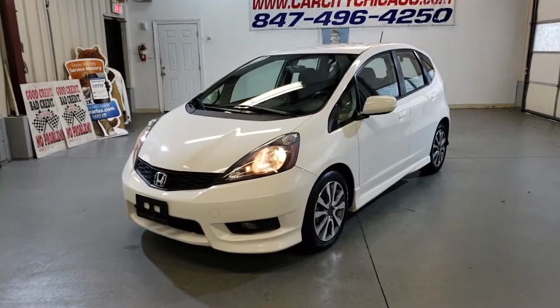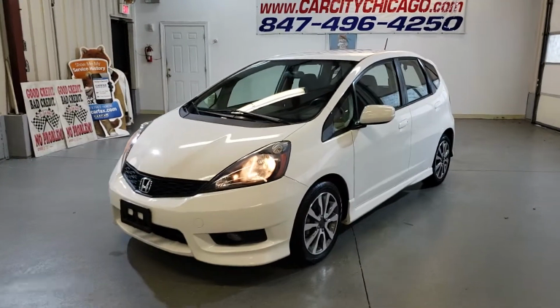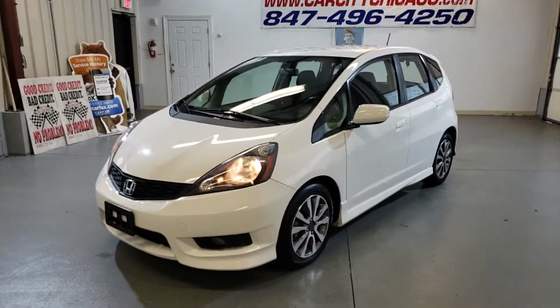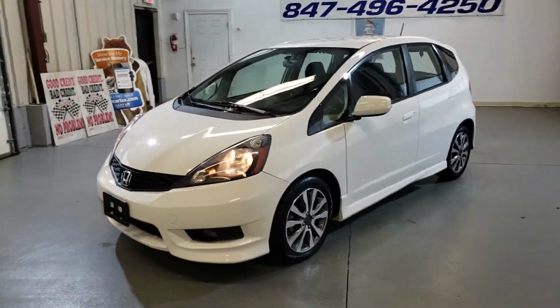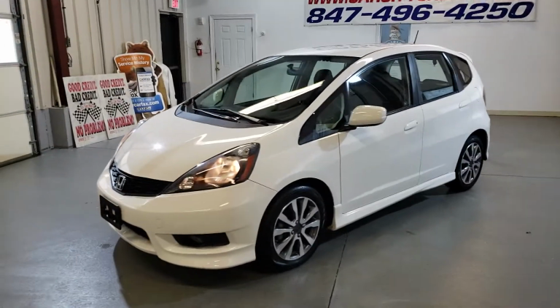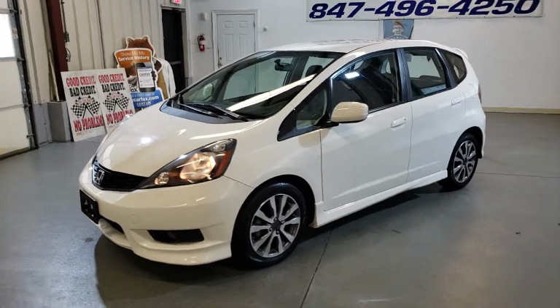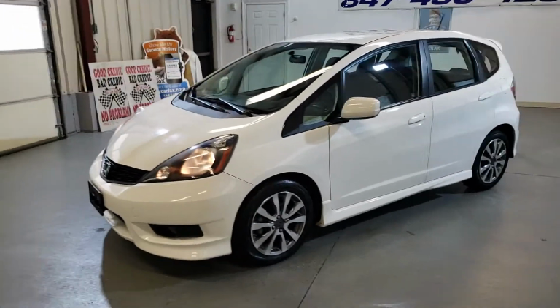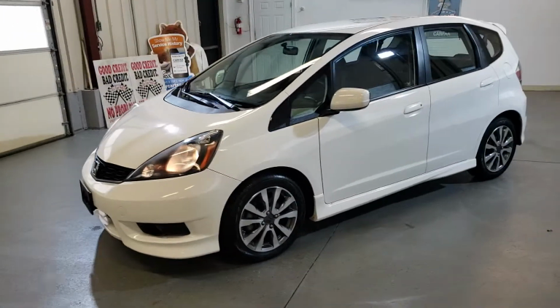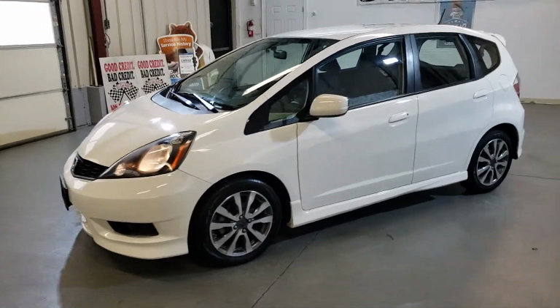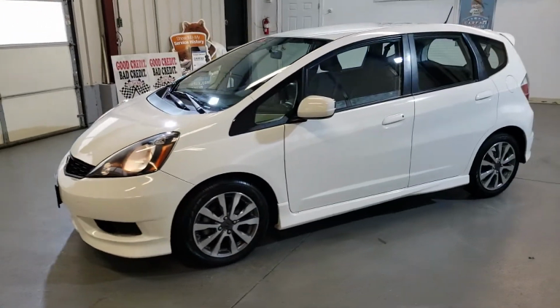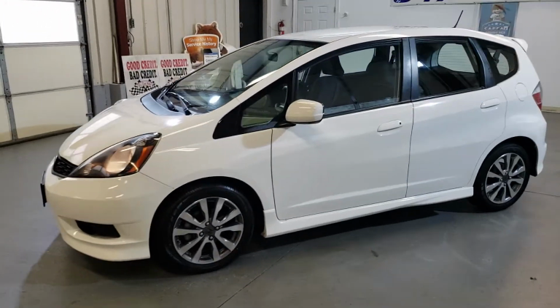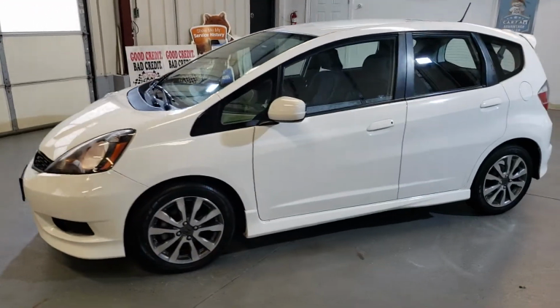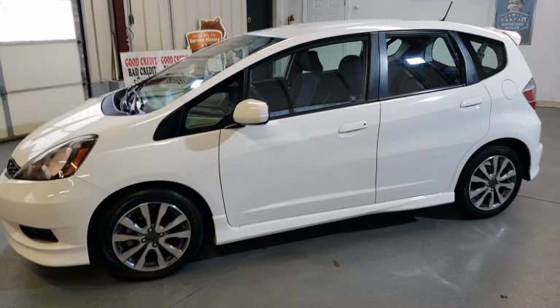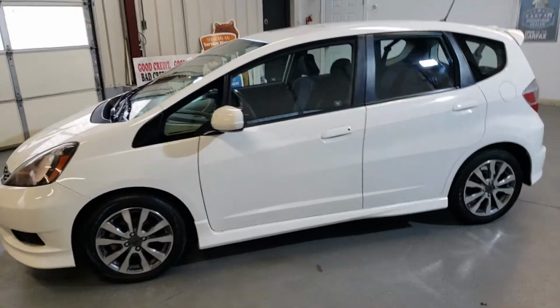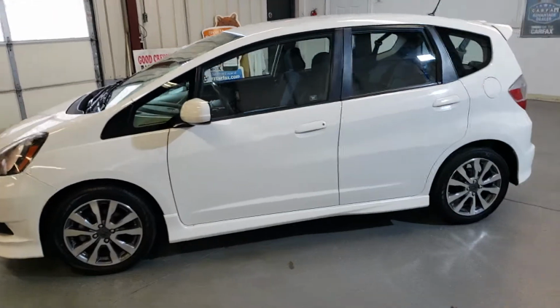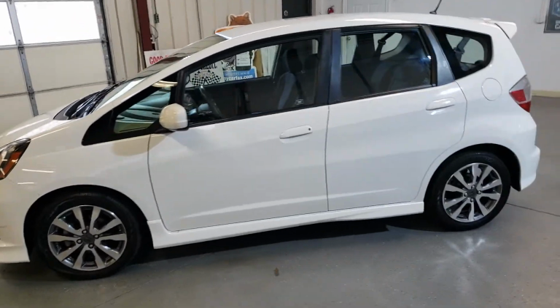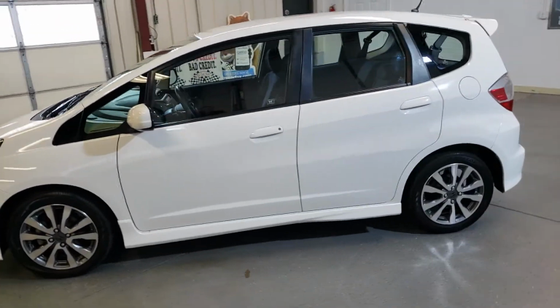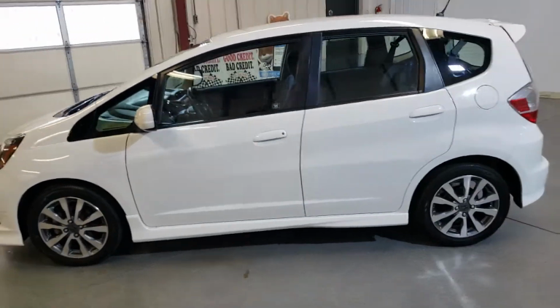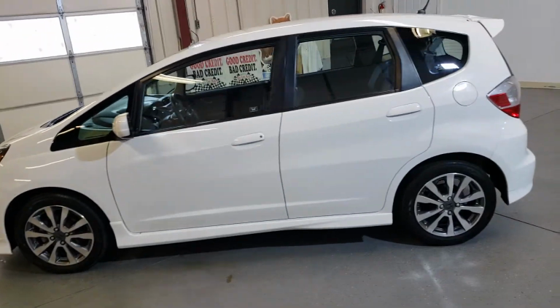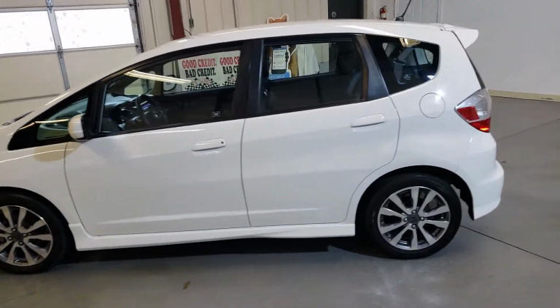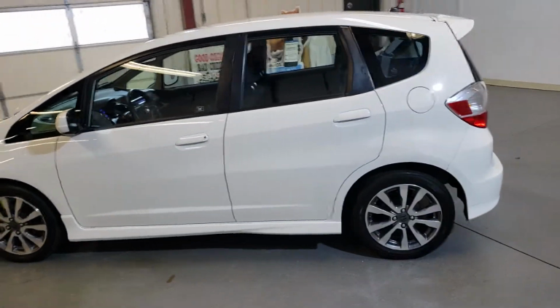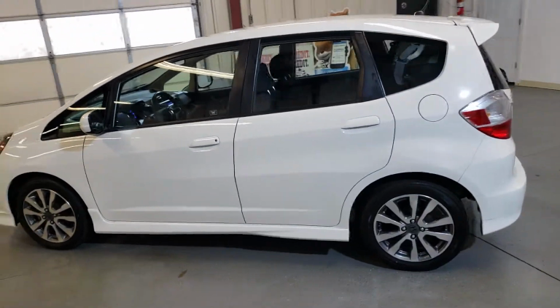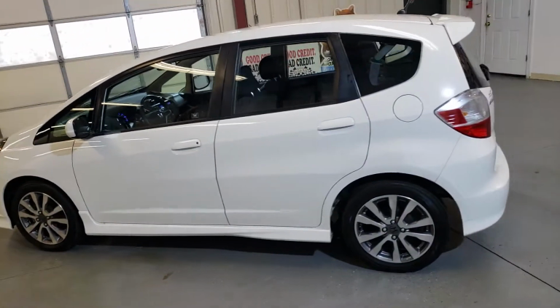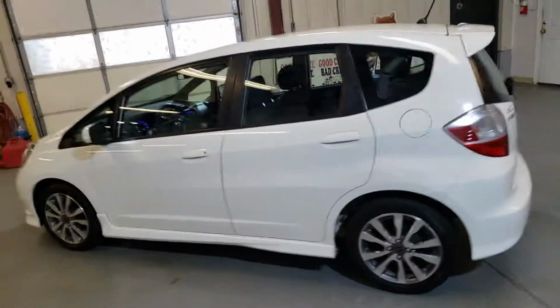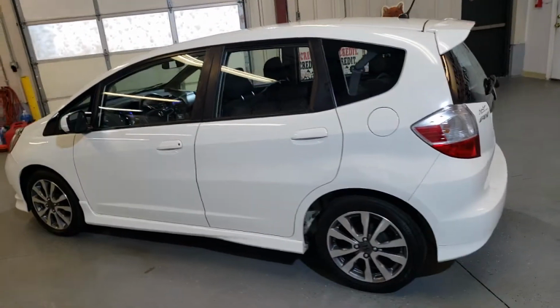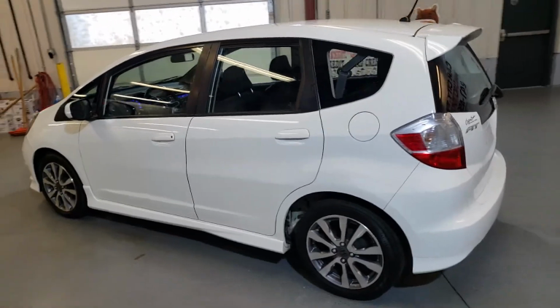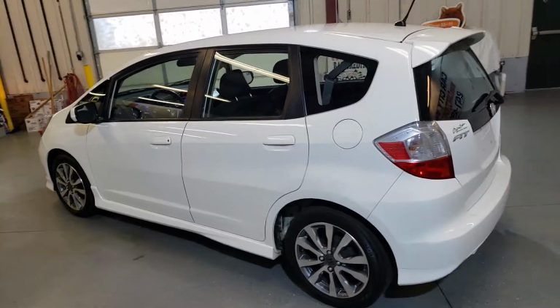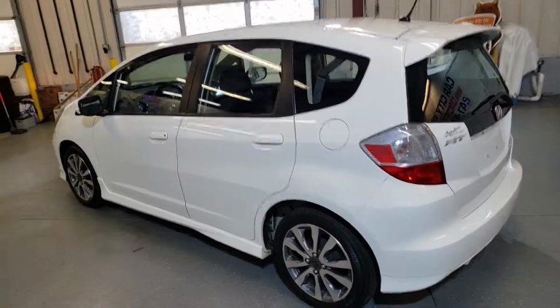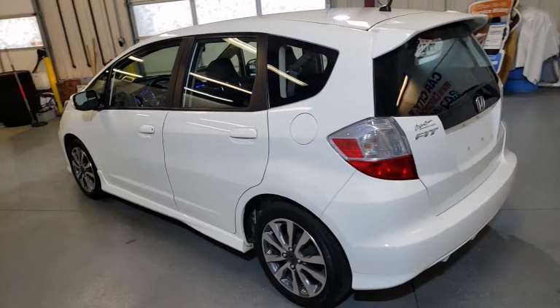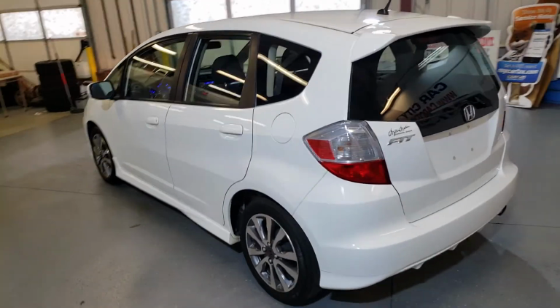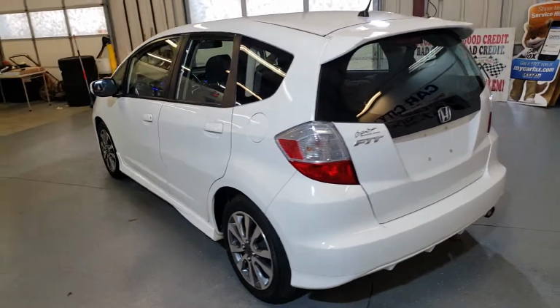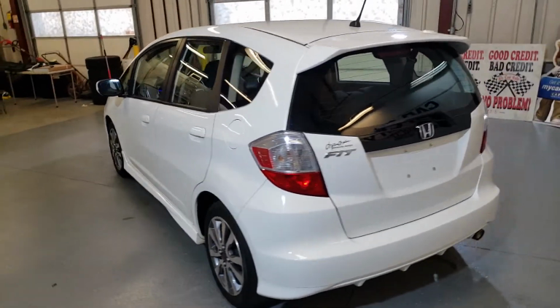New arrival at Car City Inc. in Palatine — a 2012 Honda Fit. This one is a Sport Edition. Very nice and clean vehicle.